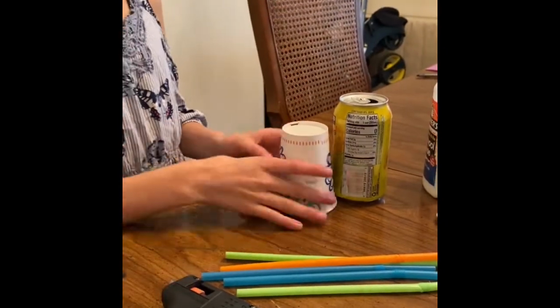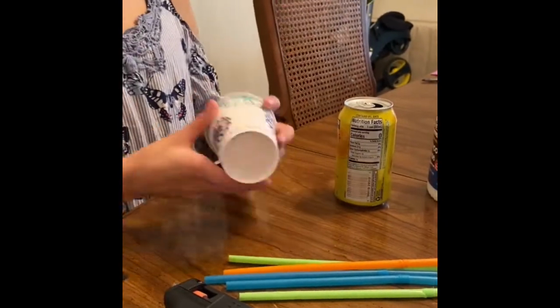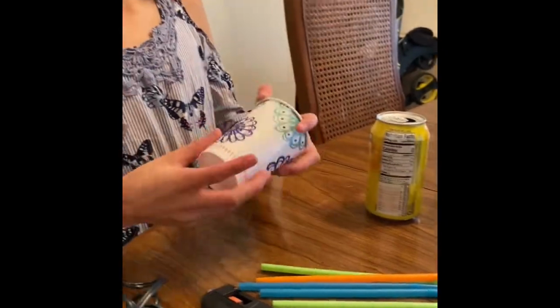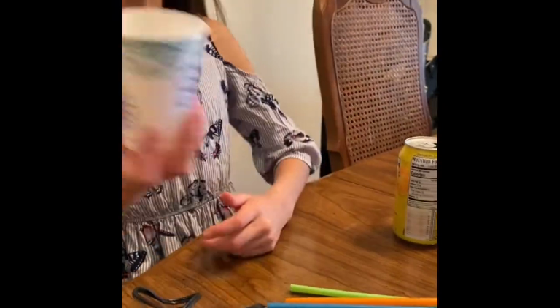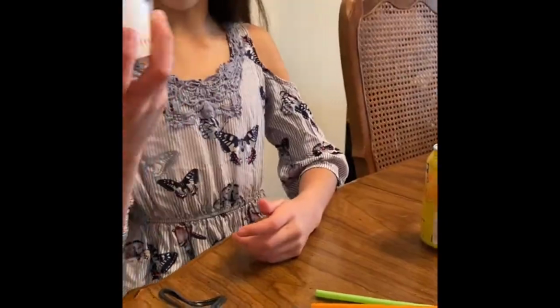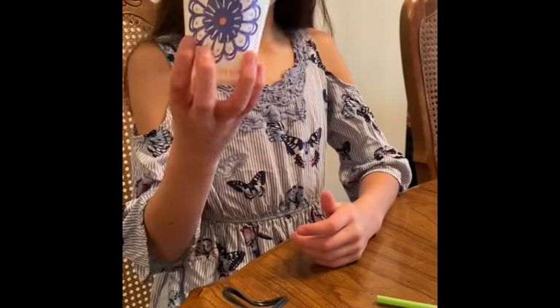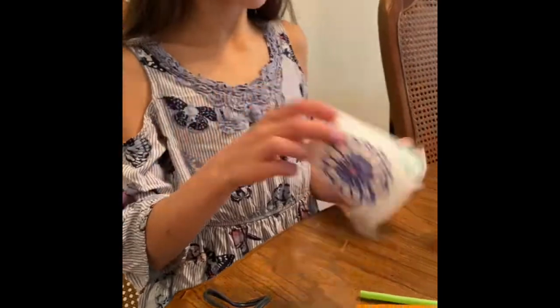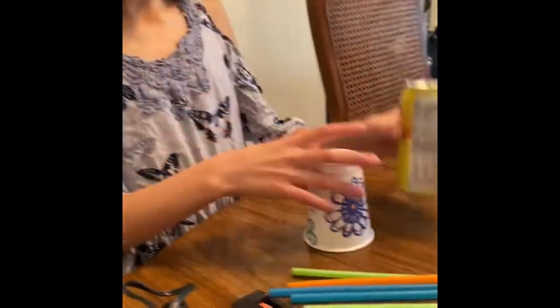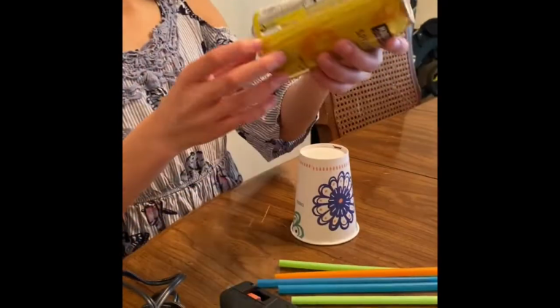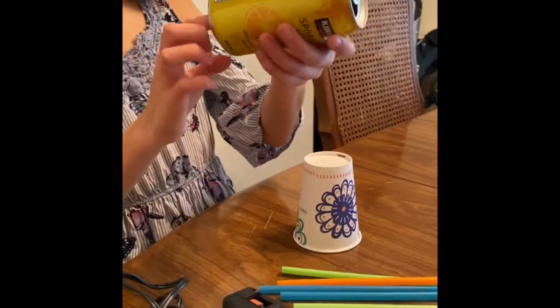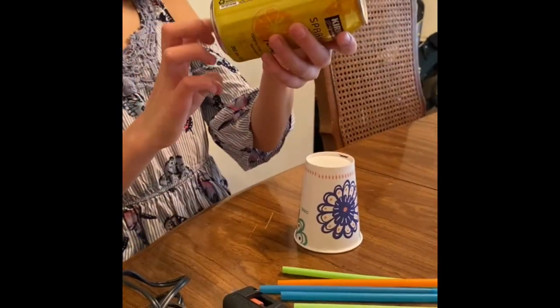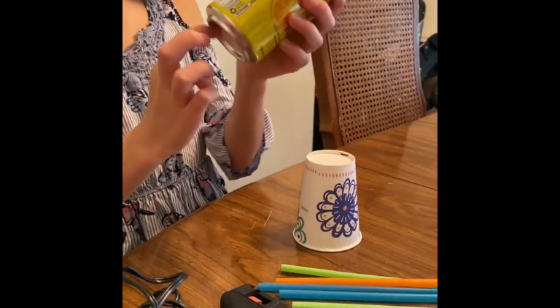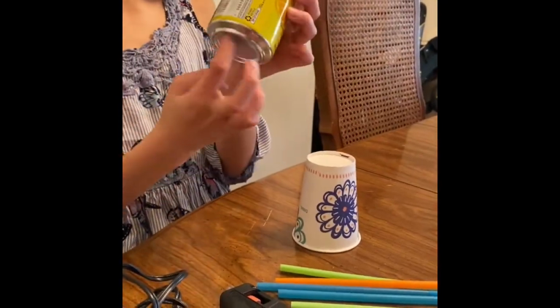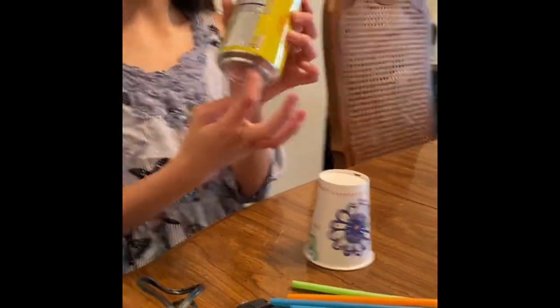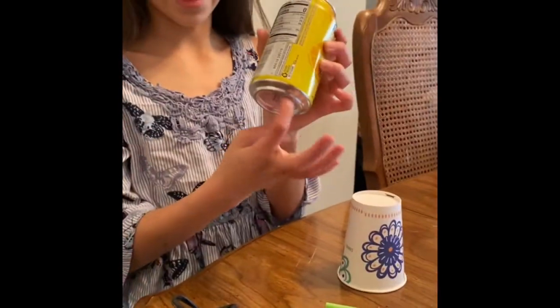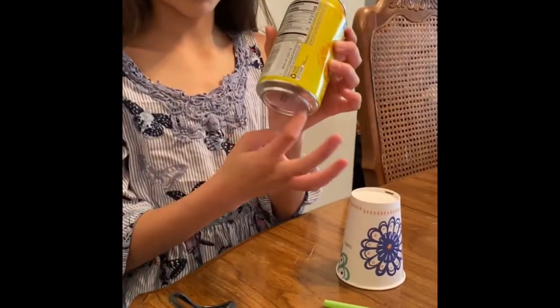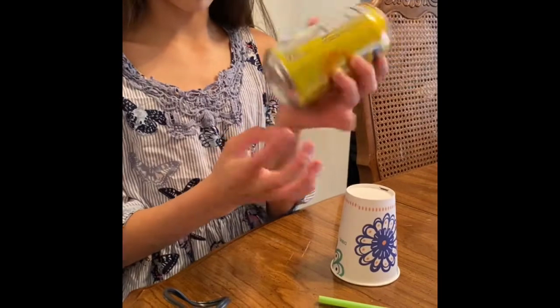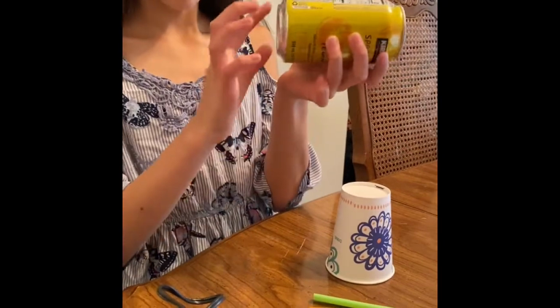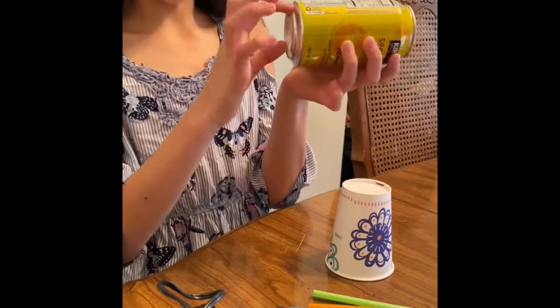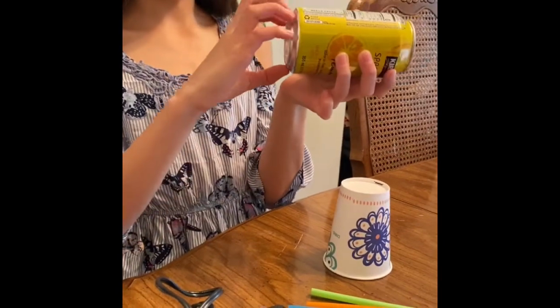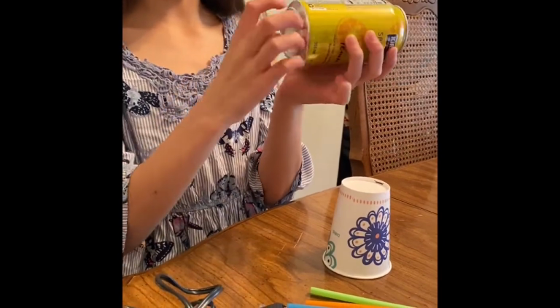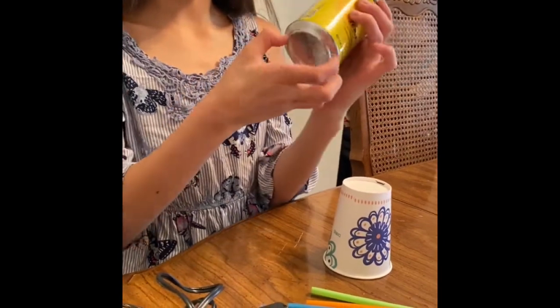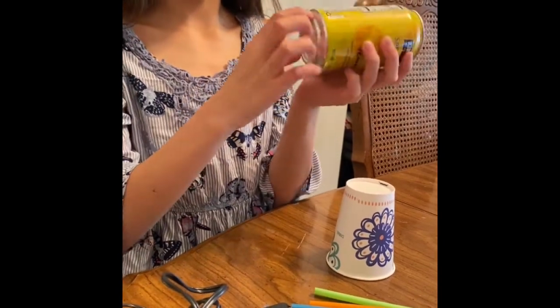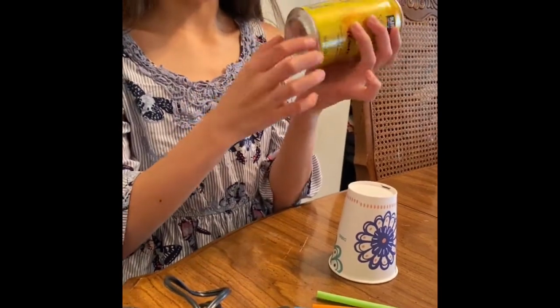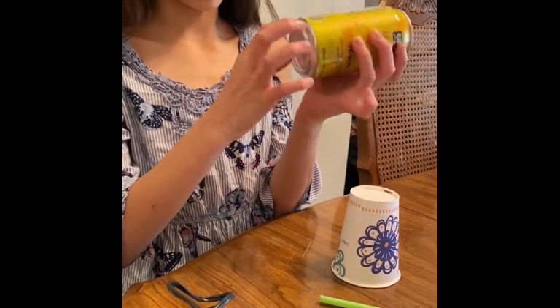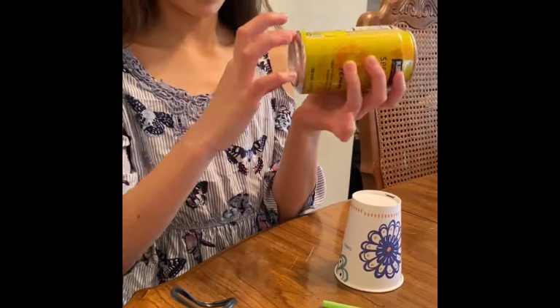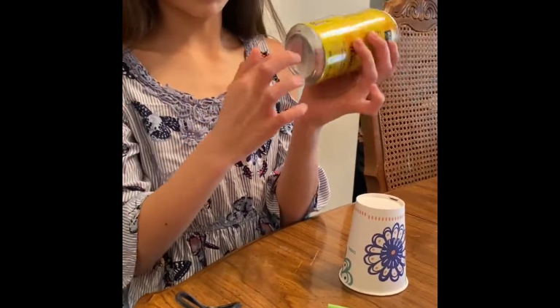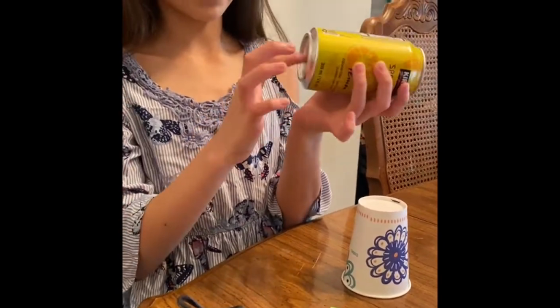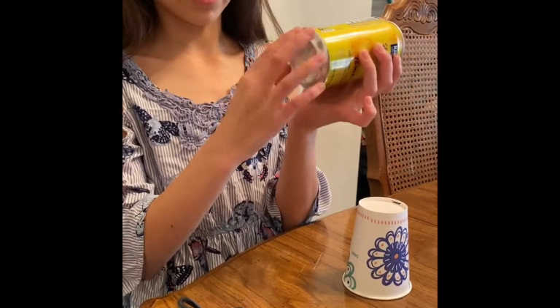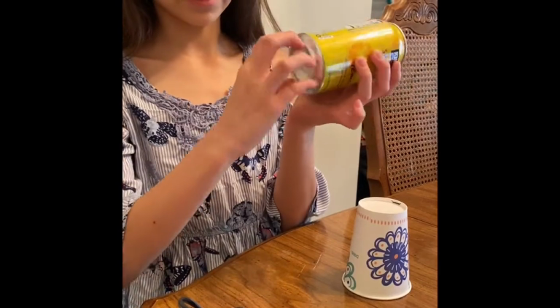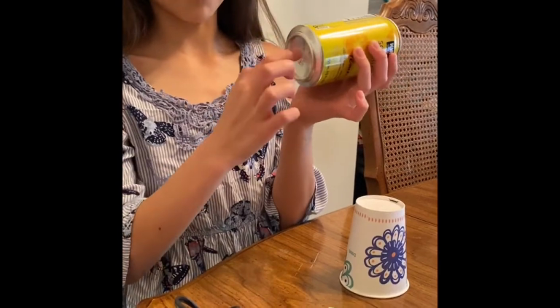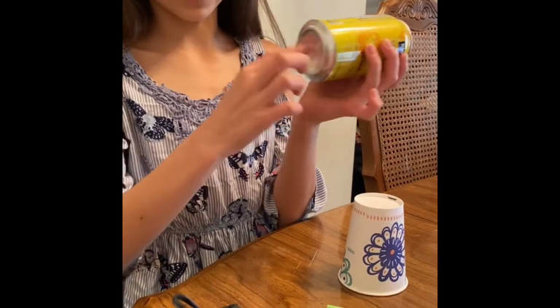We will need a paper cup and something like a can of soda — but really just the bottom part of it. So anything with a shape like this.